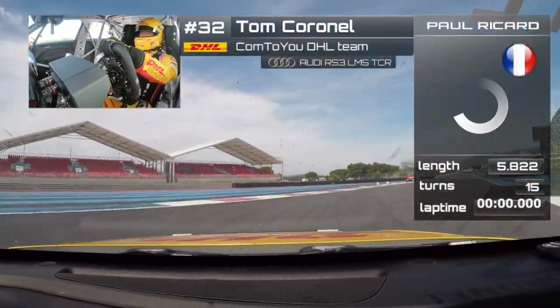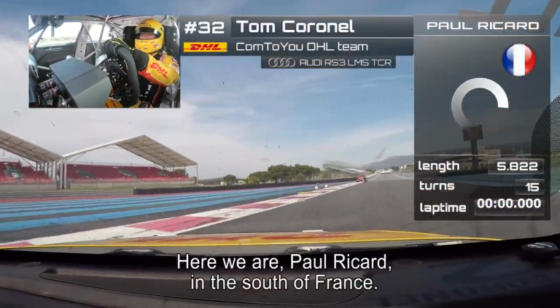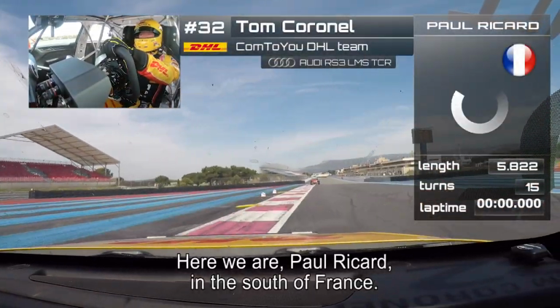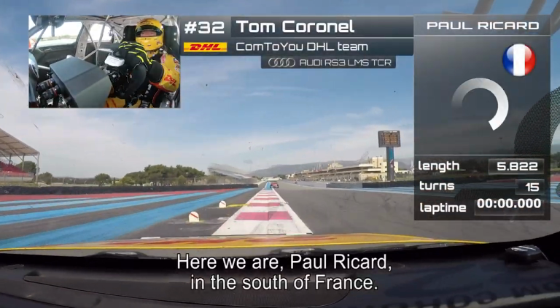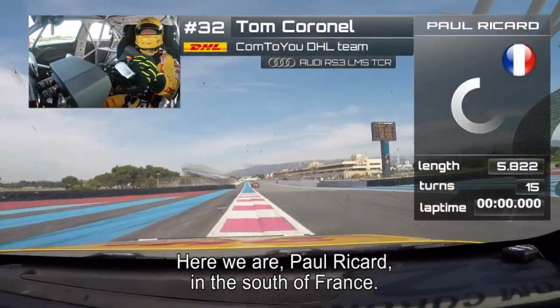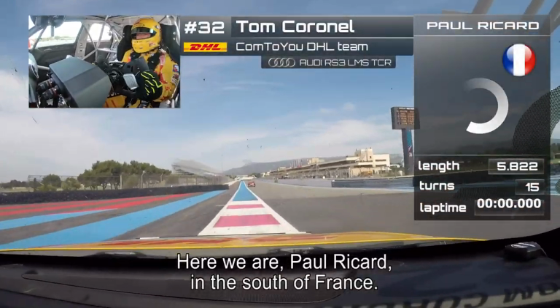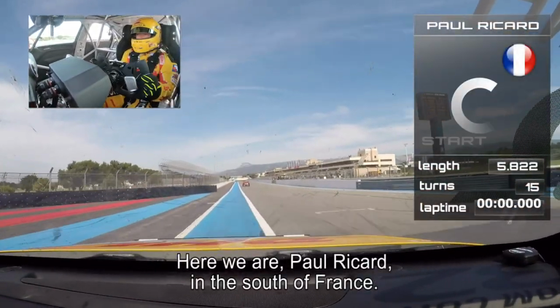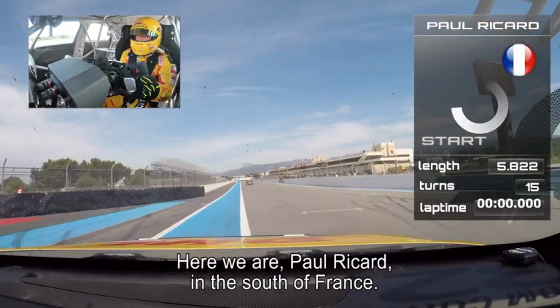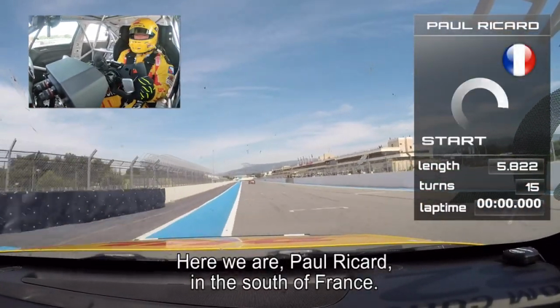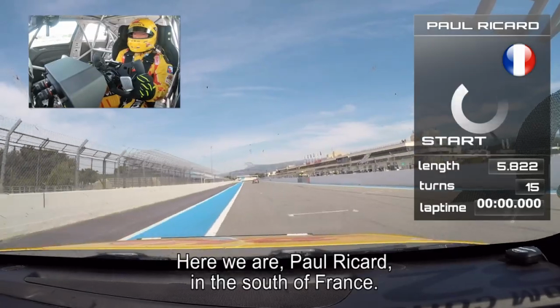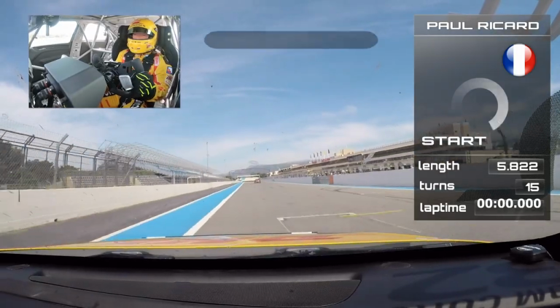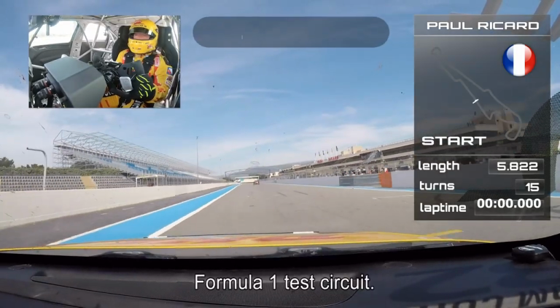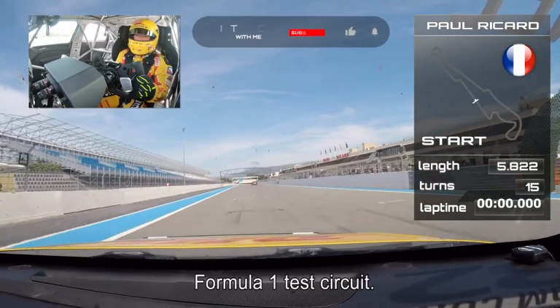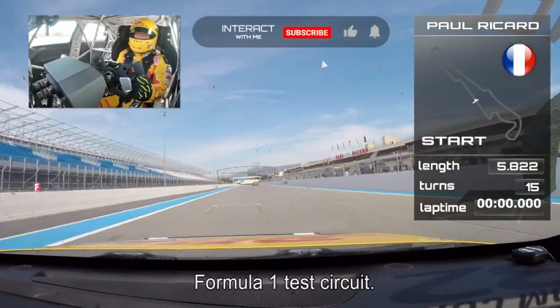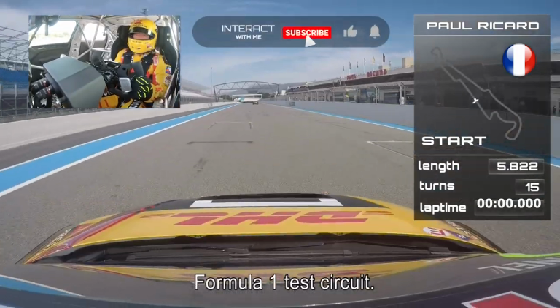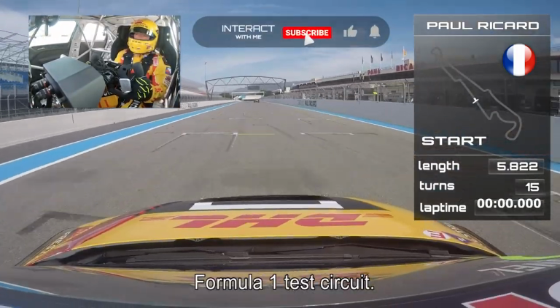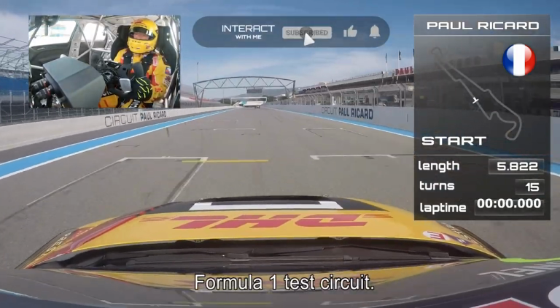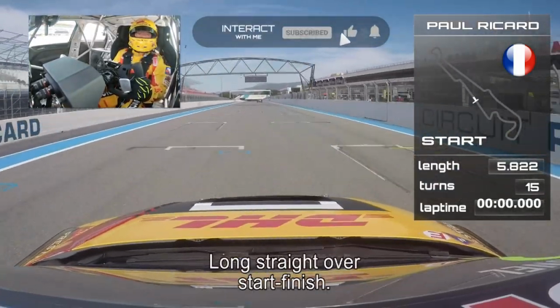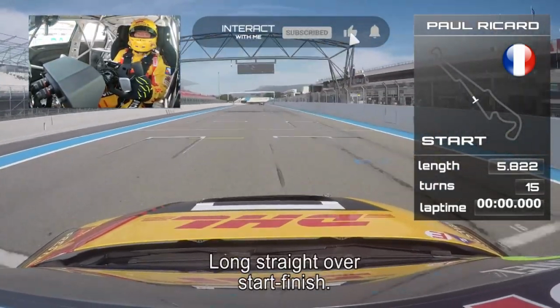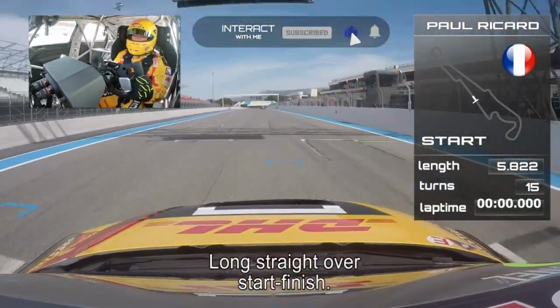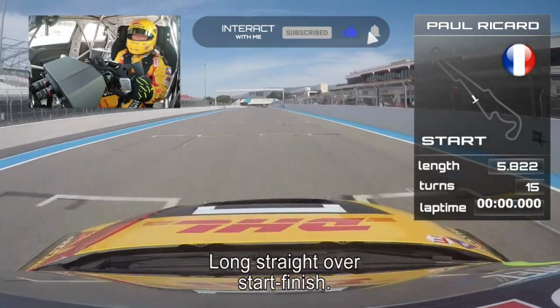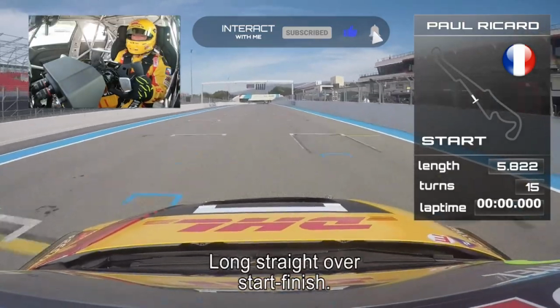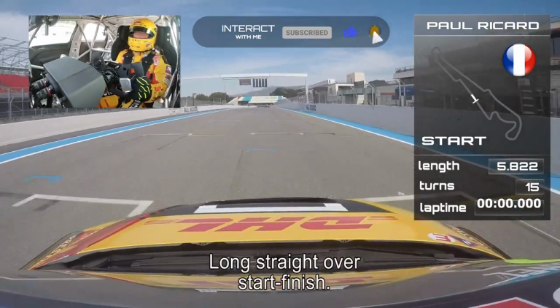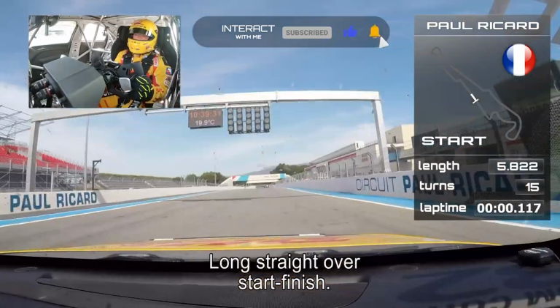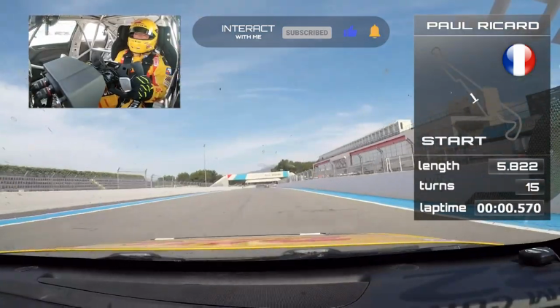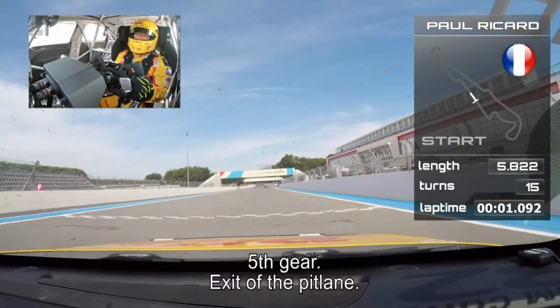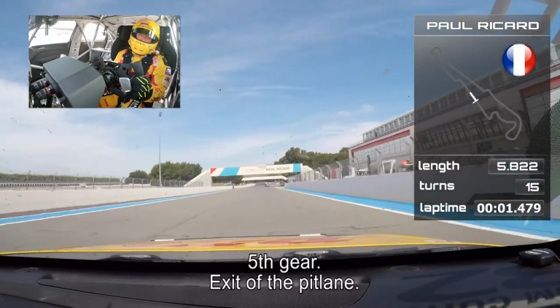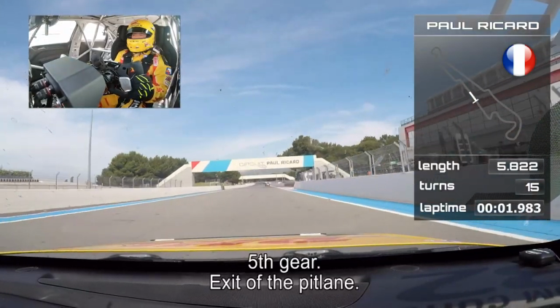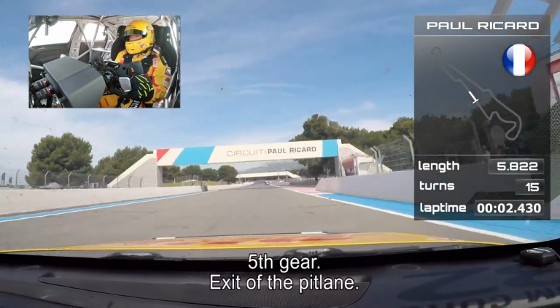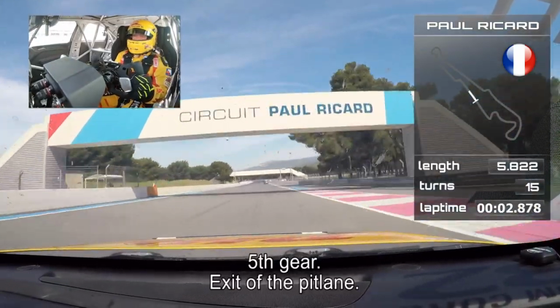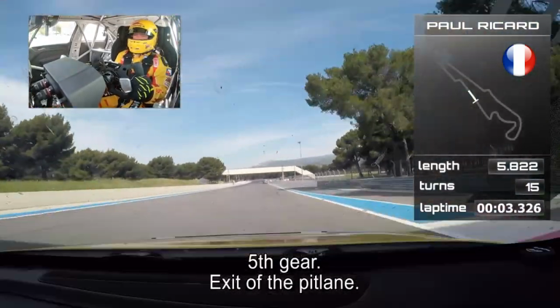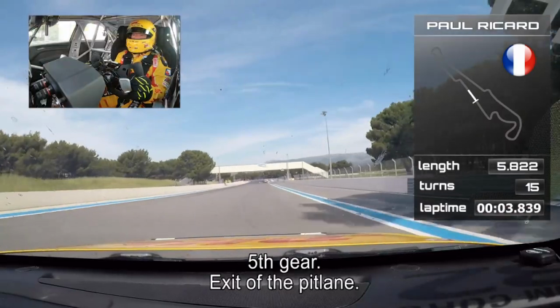Here we are in Paul Ricard, the south of France — Formula 1 test circuit. Long straight, over start finish. Fifth gear, exit of the pit lane.